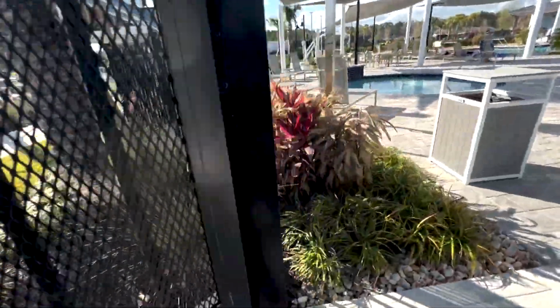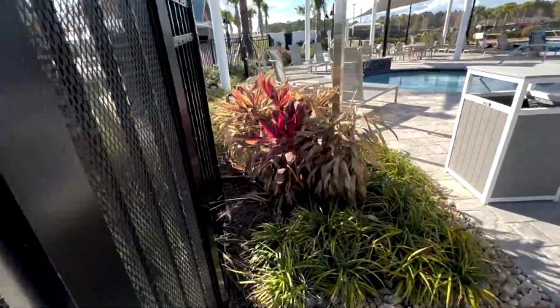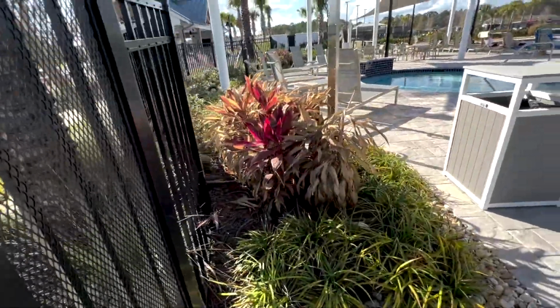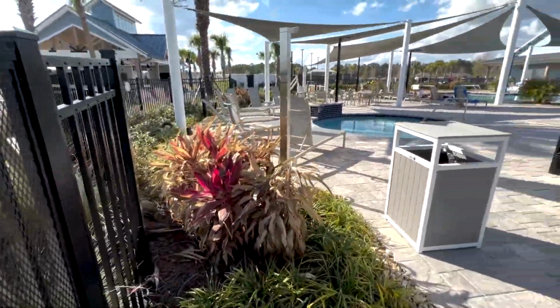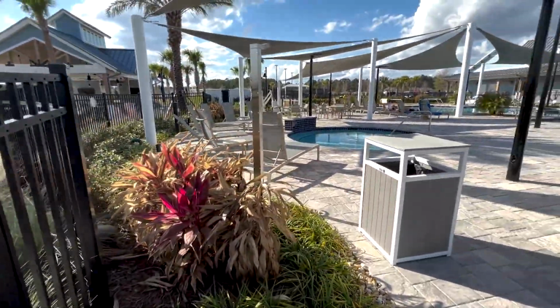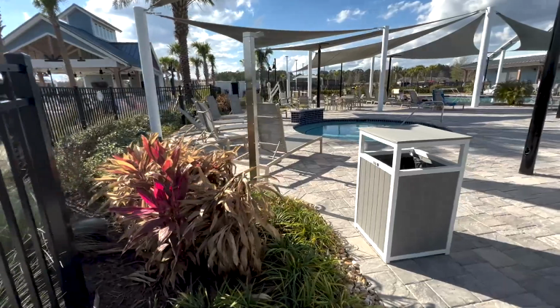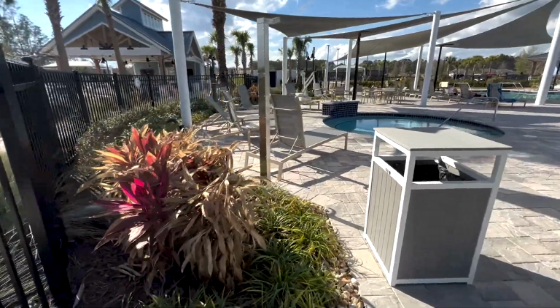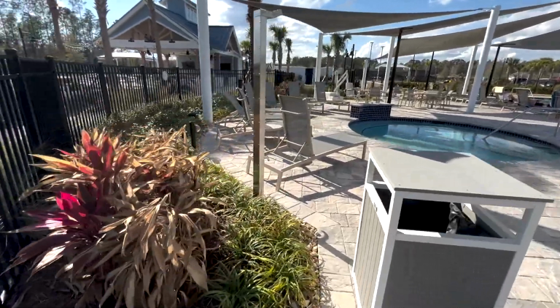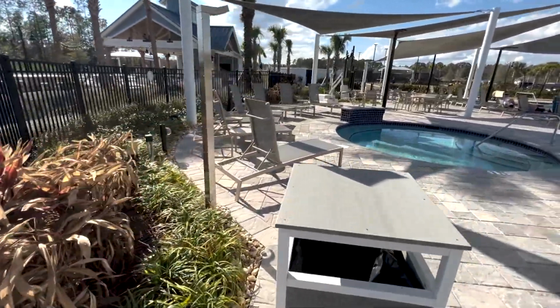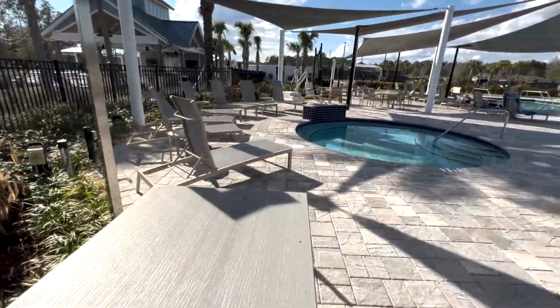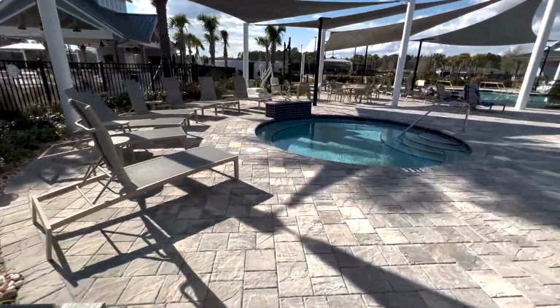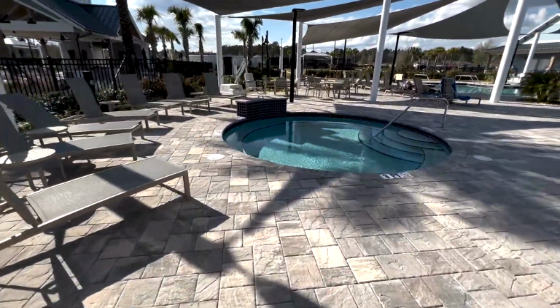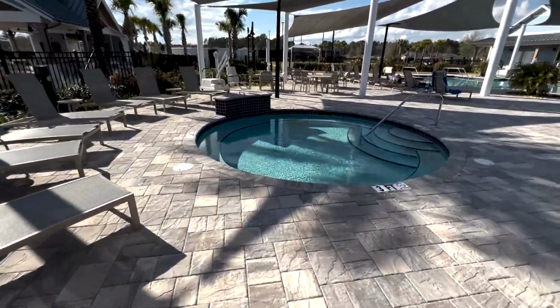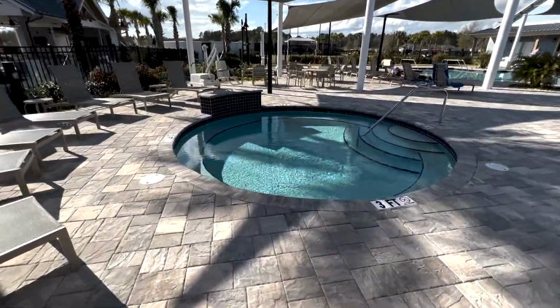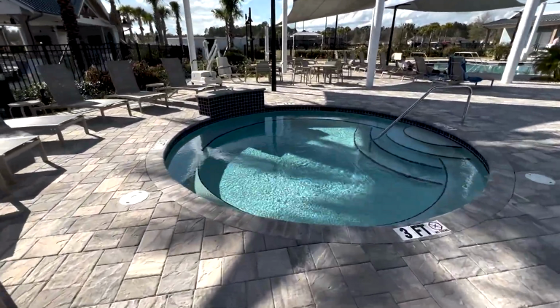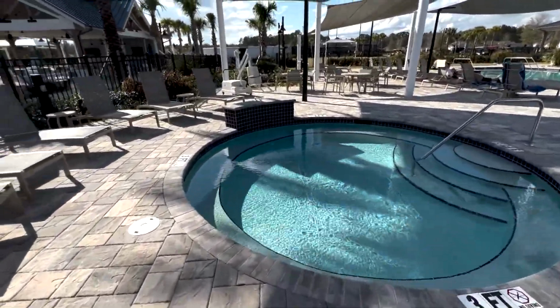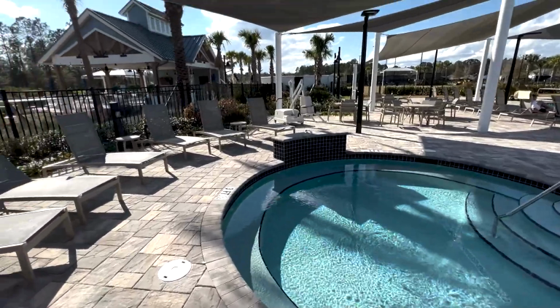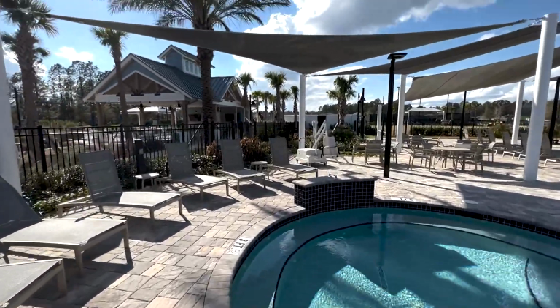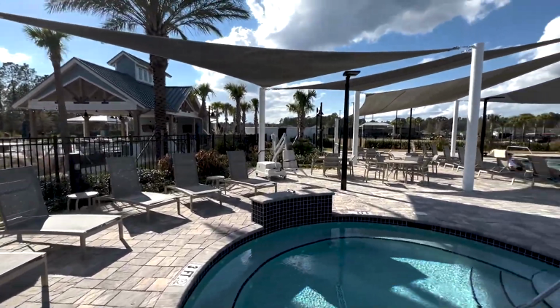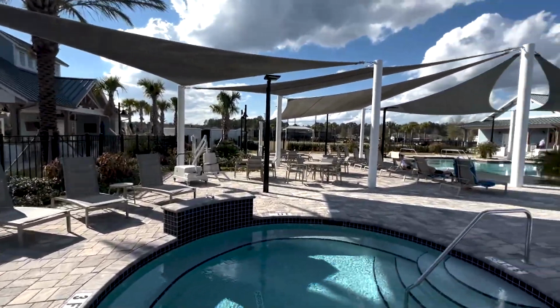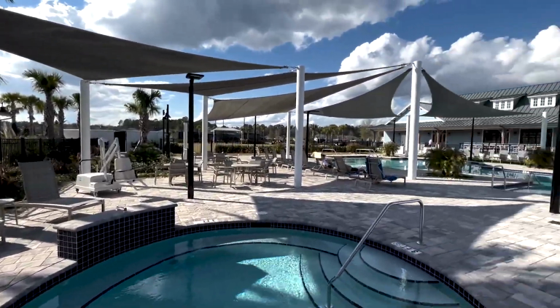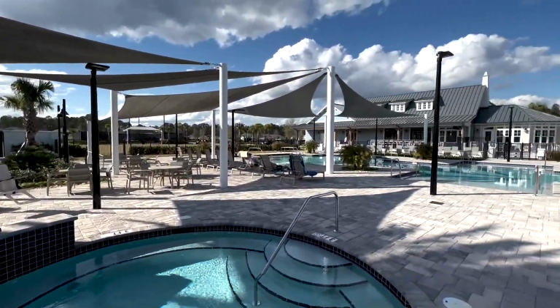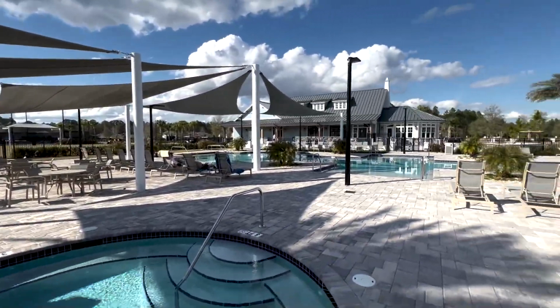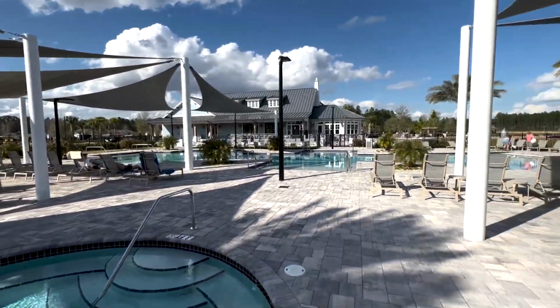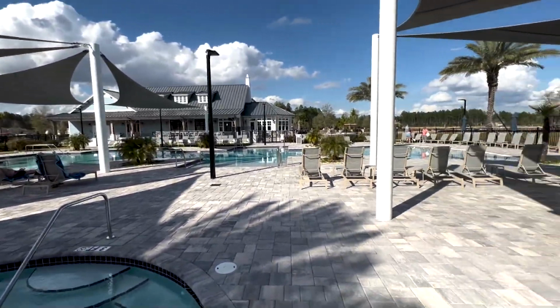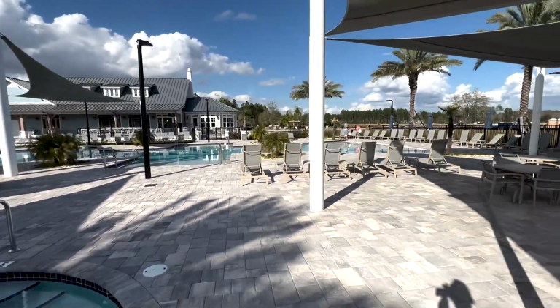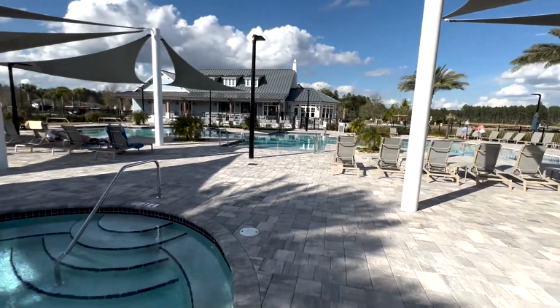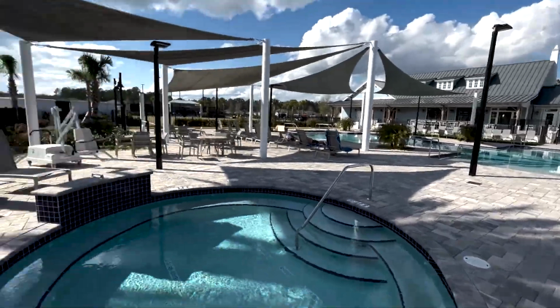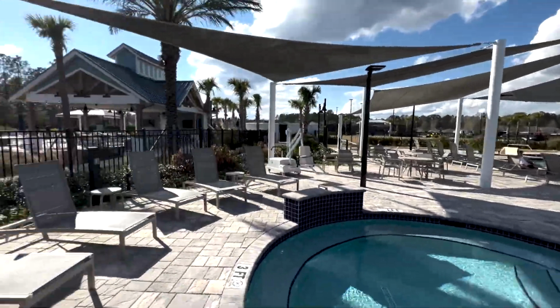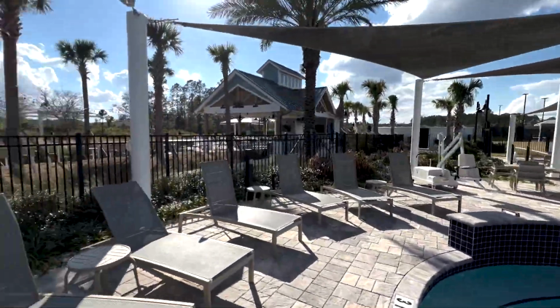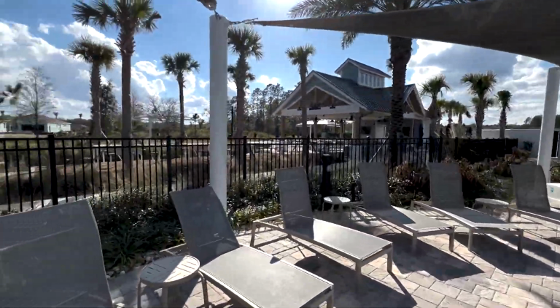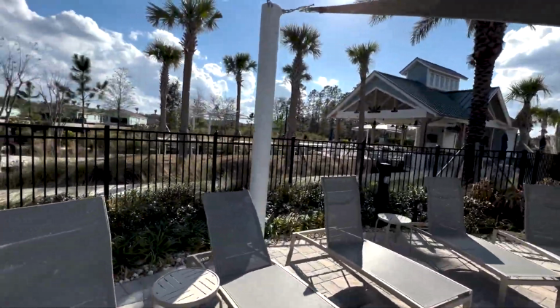And here's a hot tub area — this is really, really lovely.